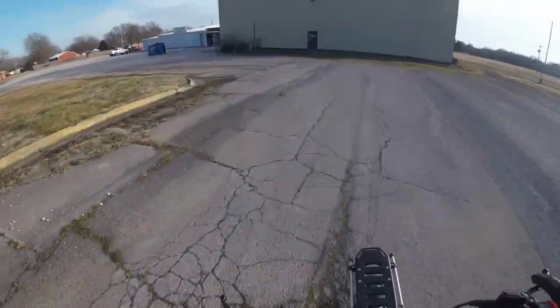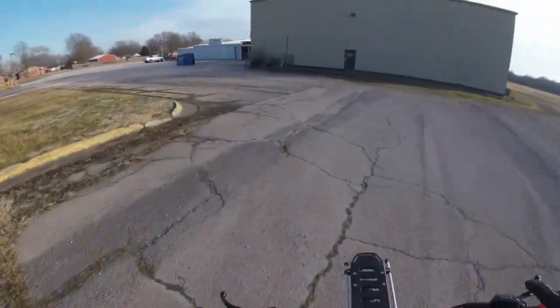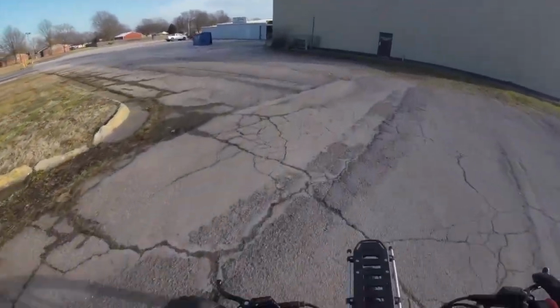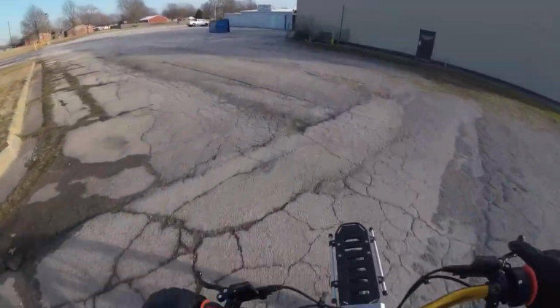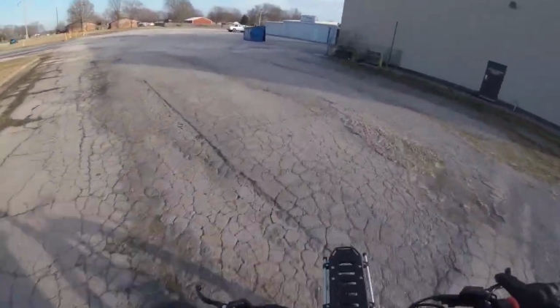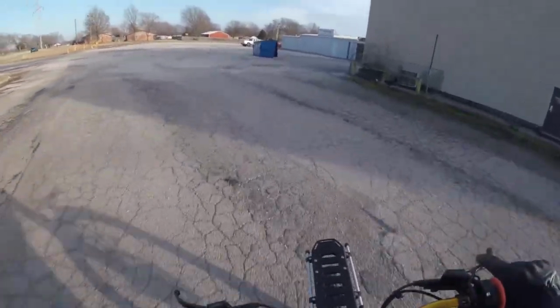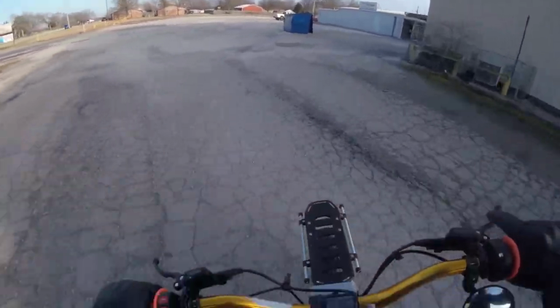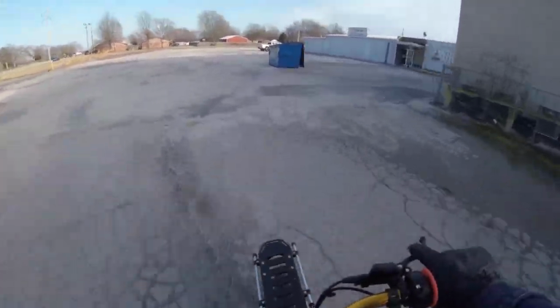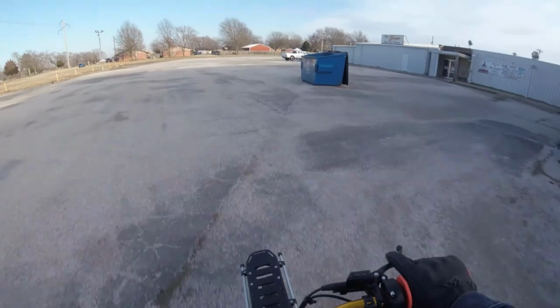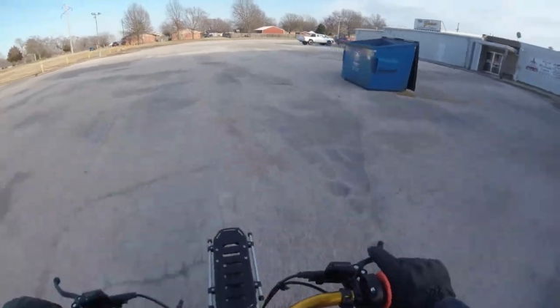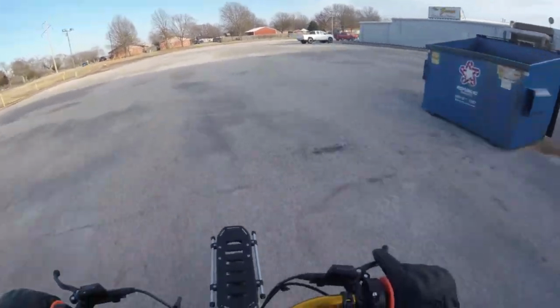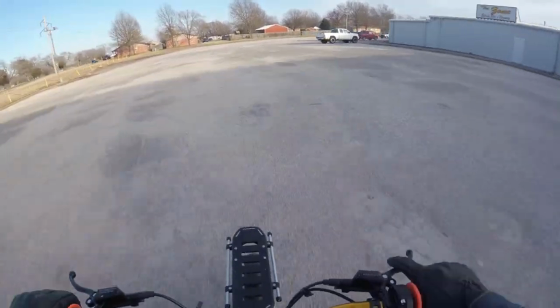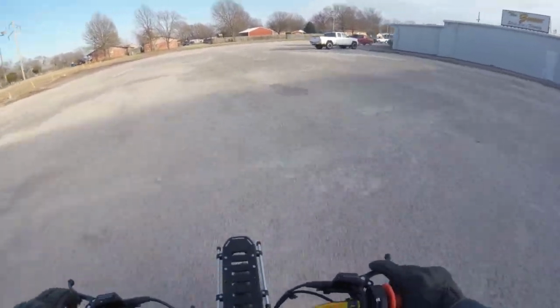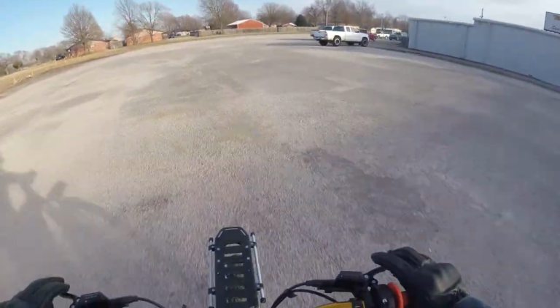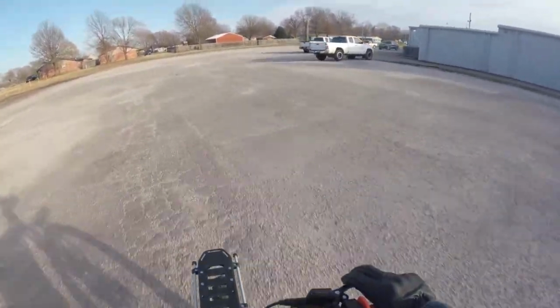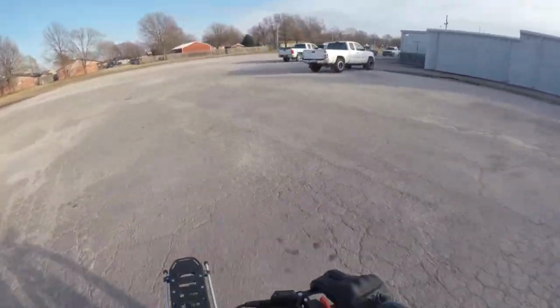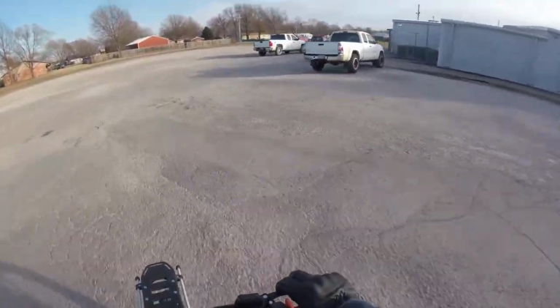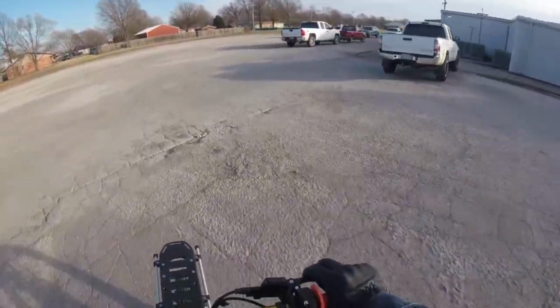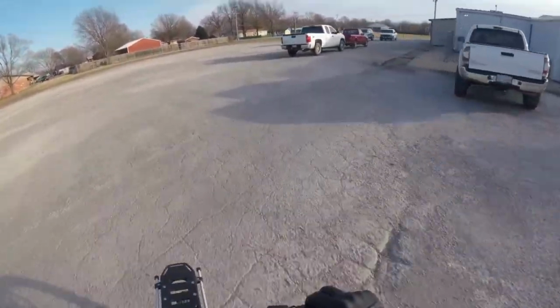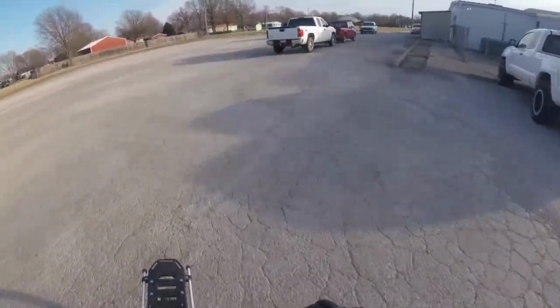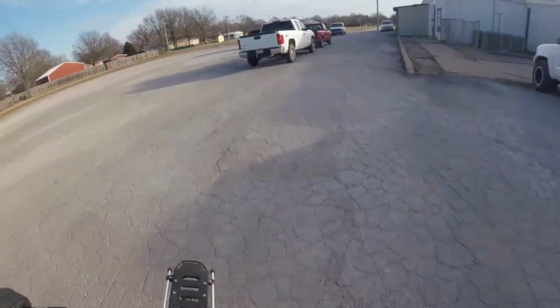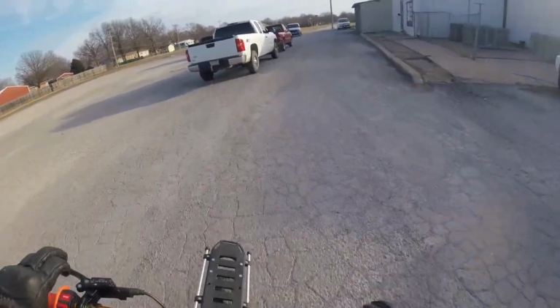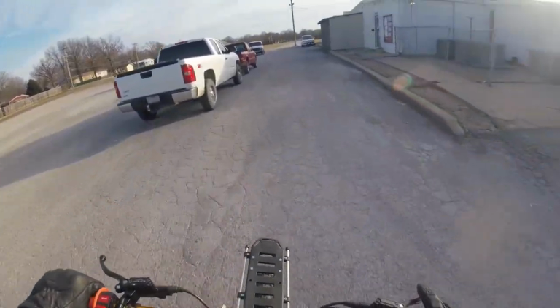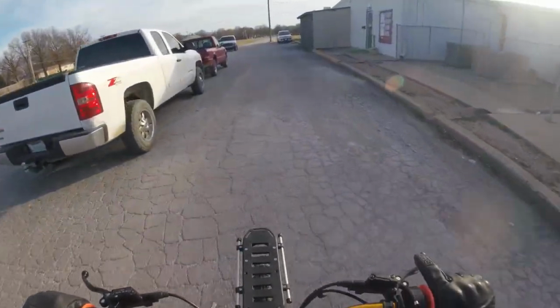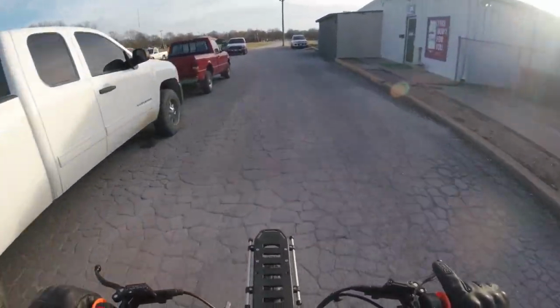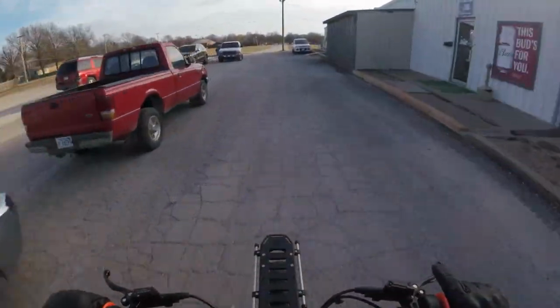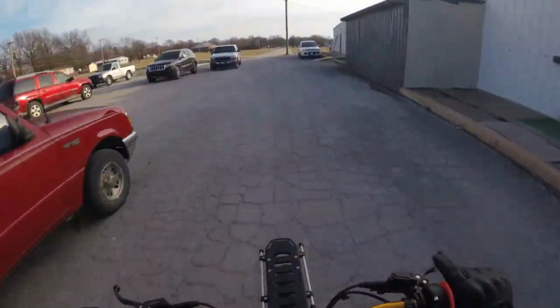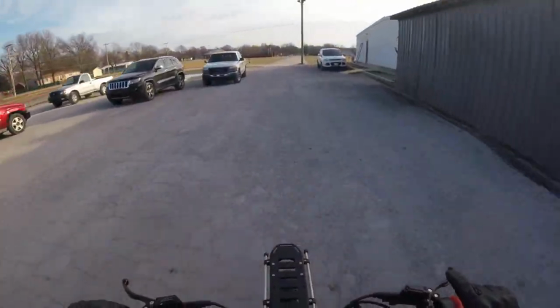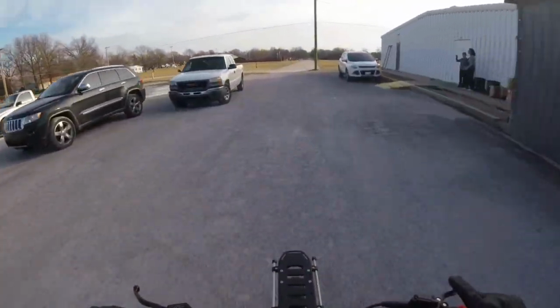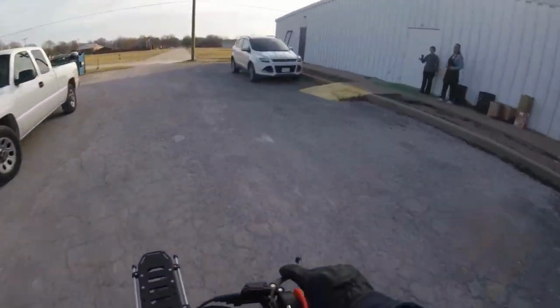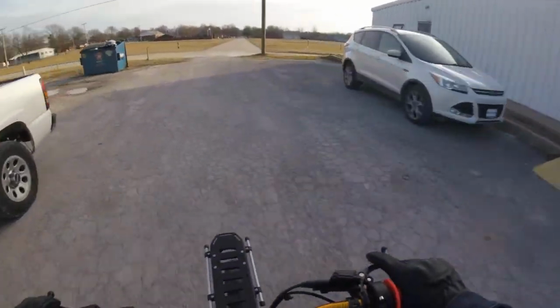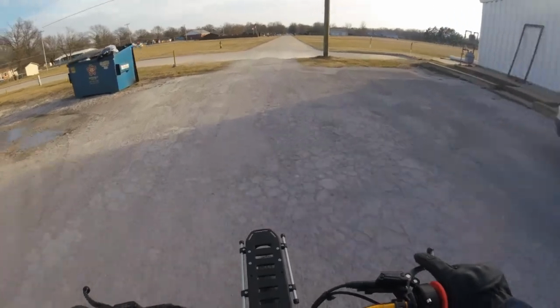This is a bowling alley — it's actually really close to my house, which is kind of cool. I haven't actually been in there to bowl yet. I'll have to do that one of these days. Maybe we'll bring you guys bowling with us one day. But it's cool that it's there.